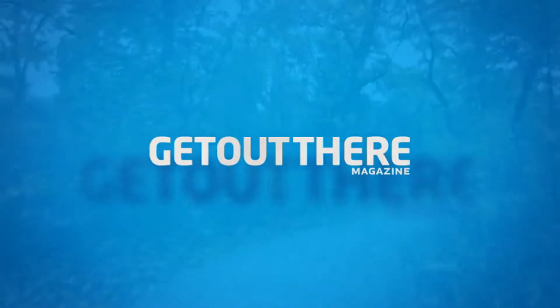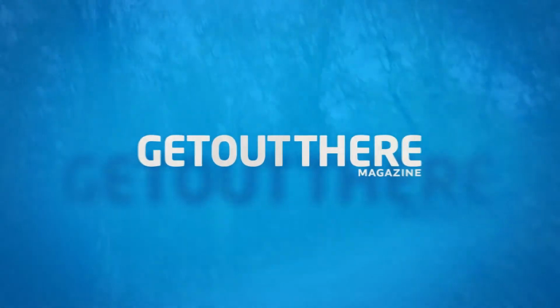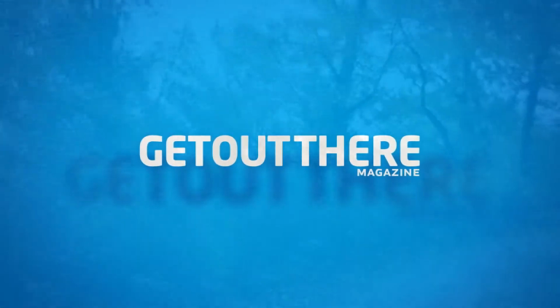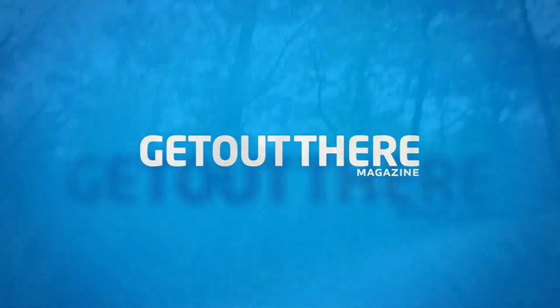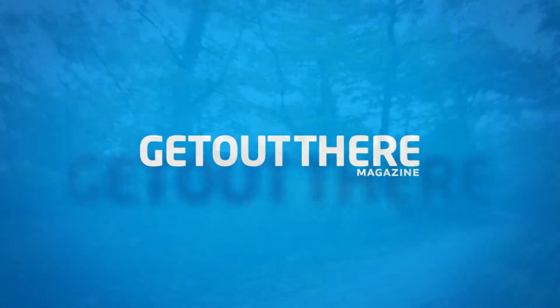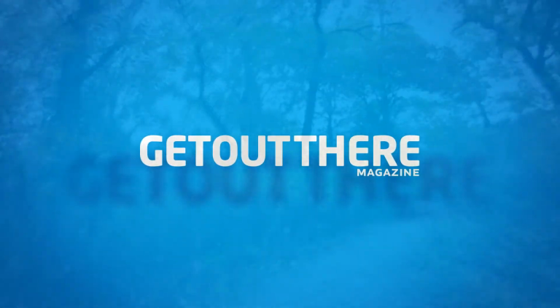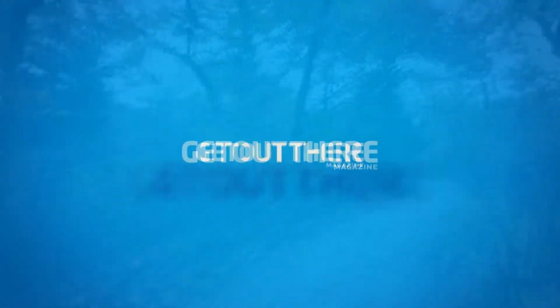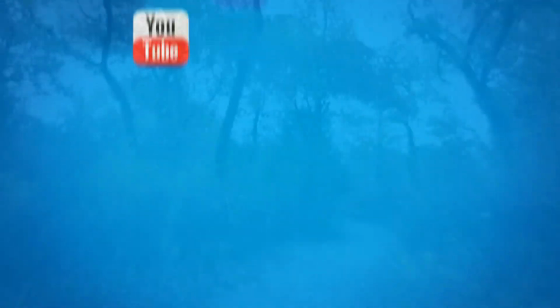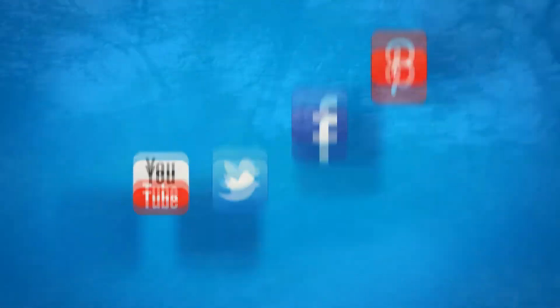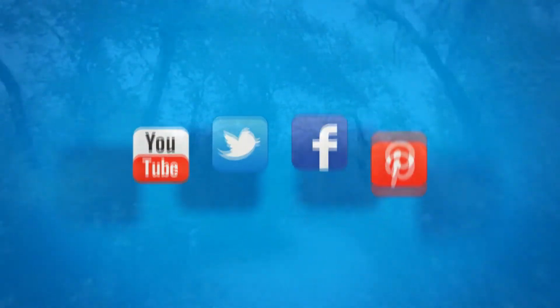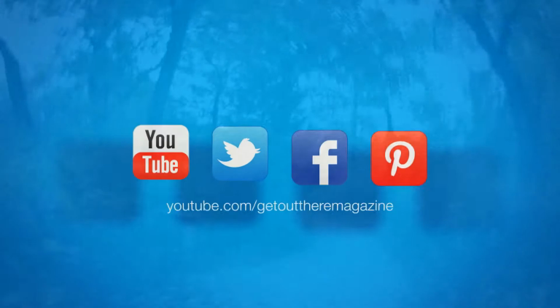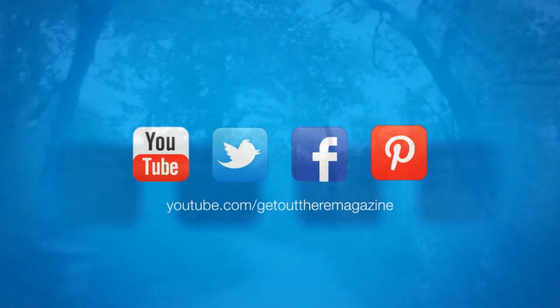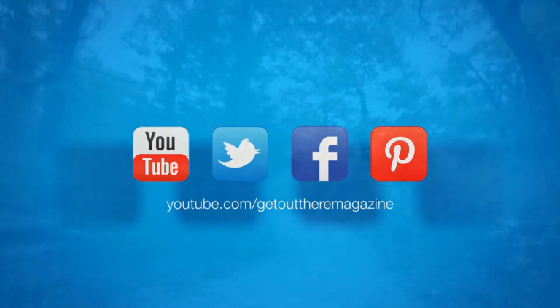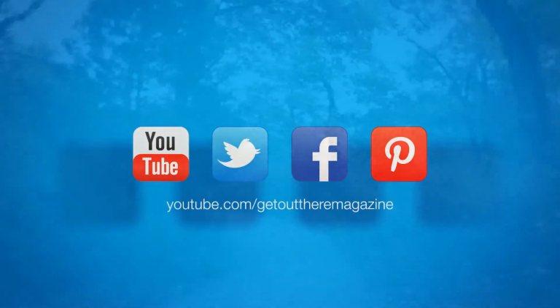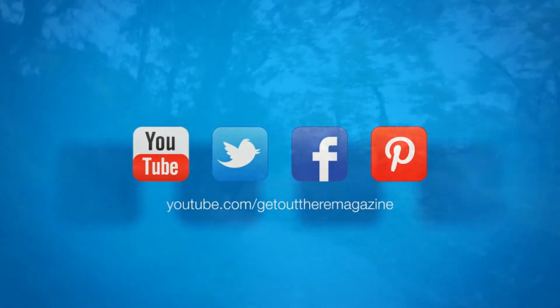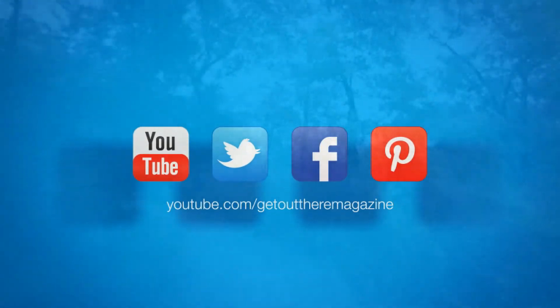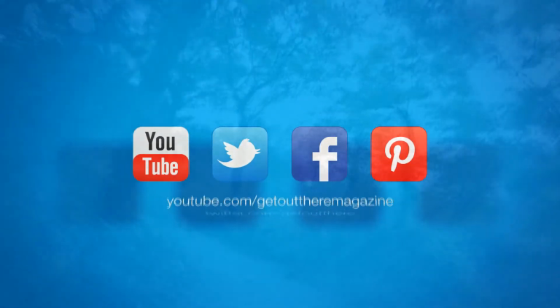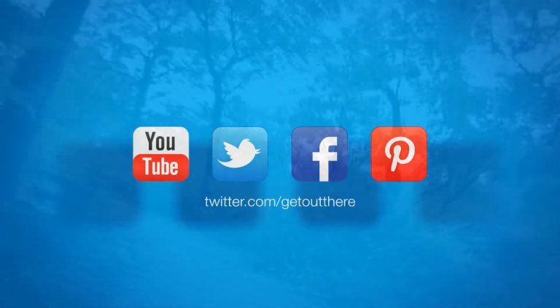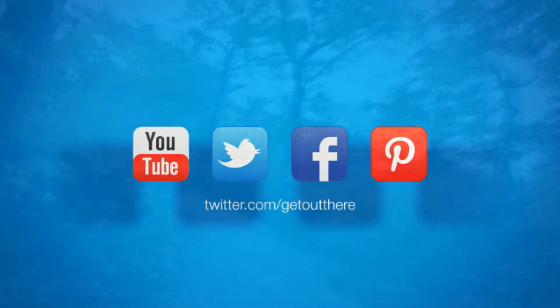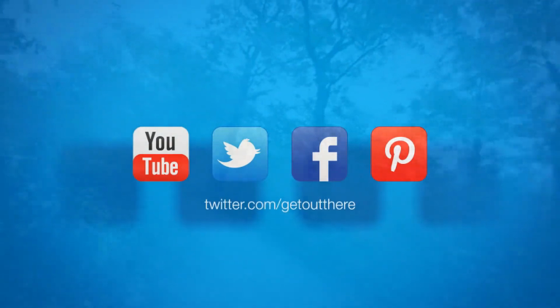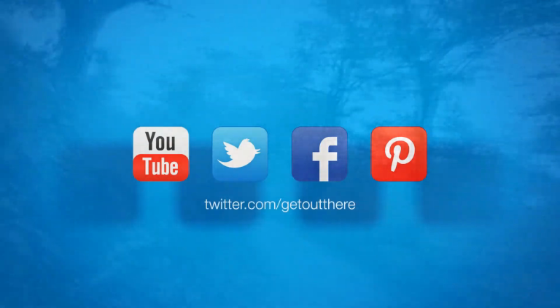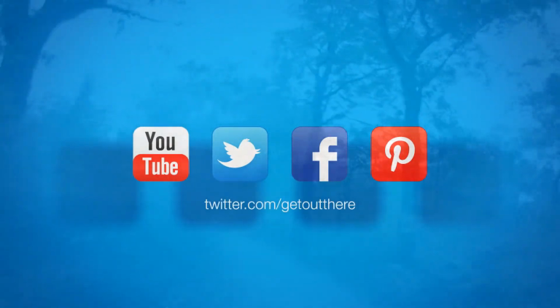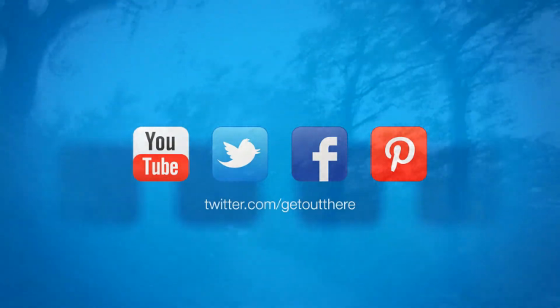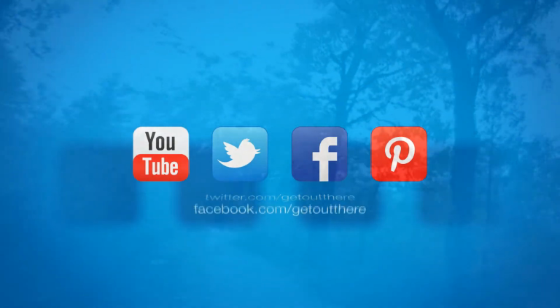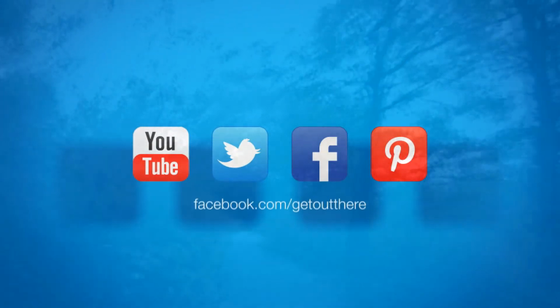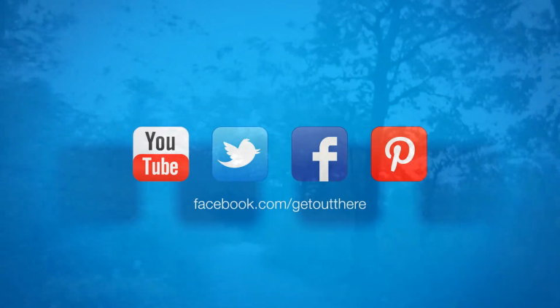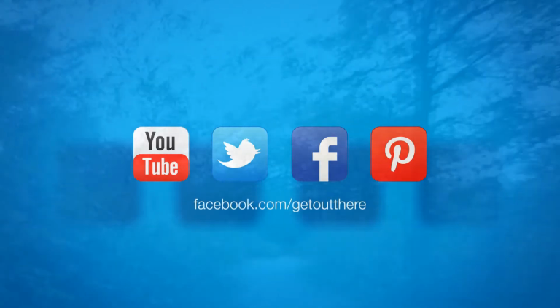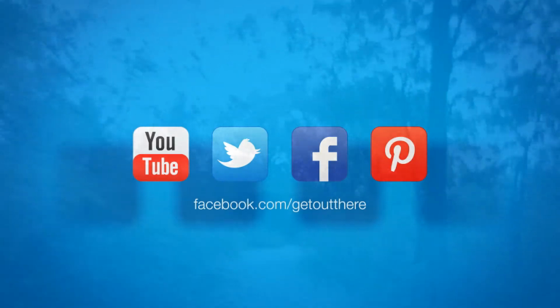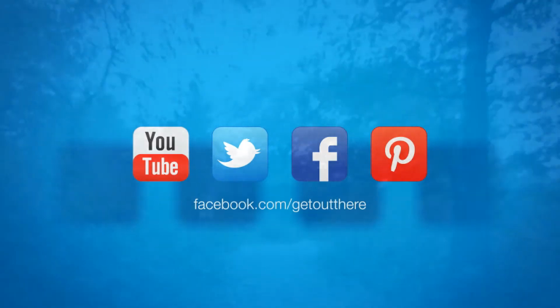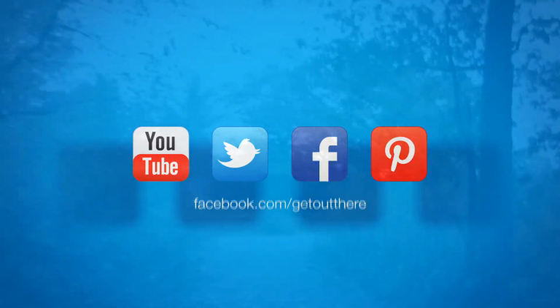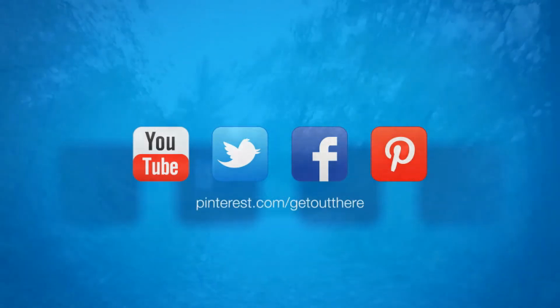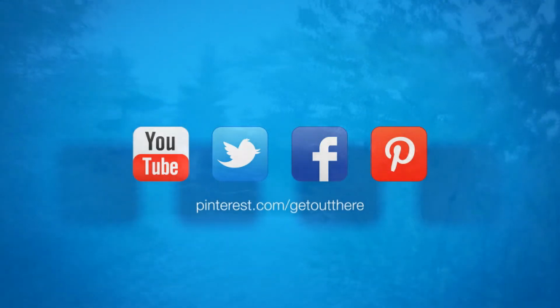Be sure to hit that like button if you enjoyed the video, and the subscribe button if you want to get more updates on what Get Out There Magazine is up to. There'll be a link to the GPS map of the course in the description below. Thanks for watching.